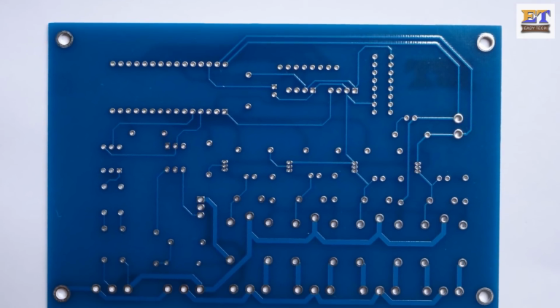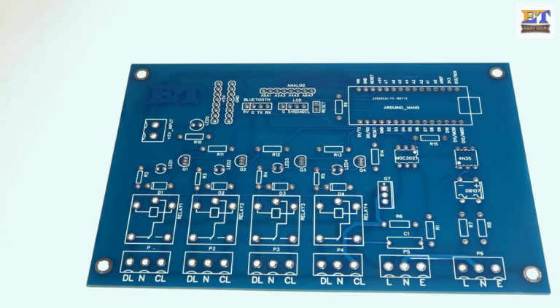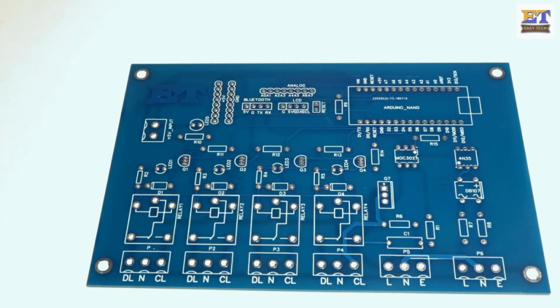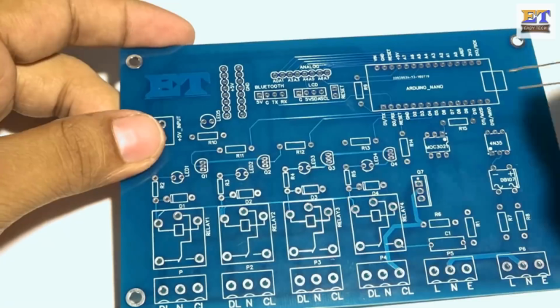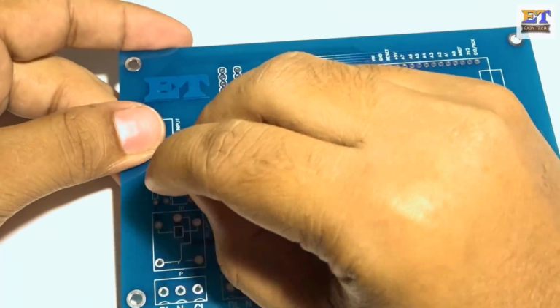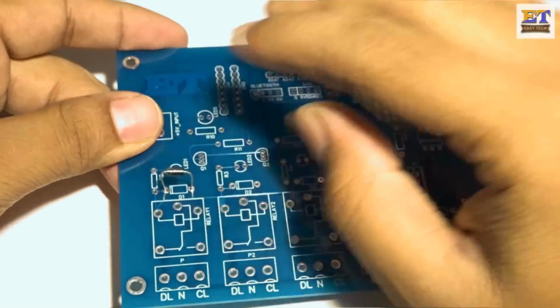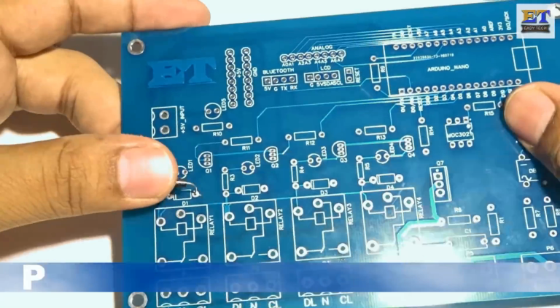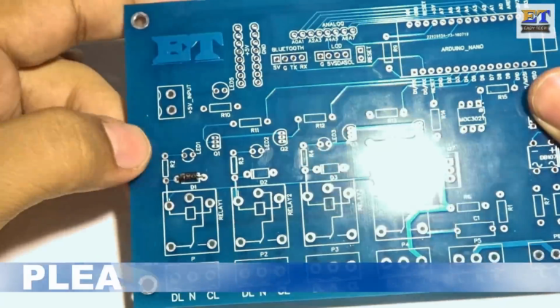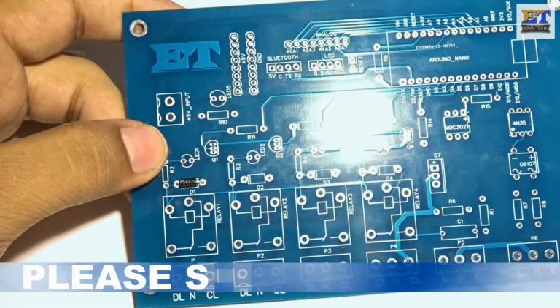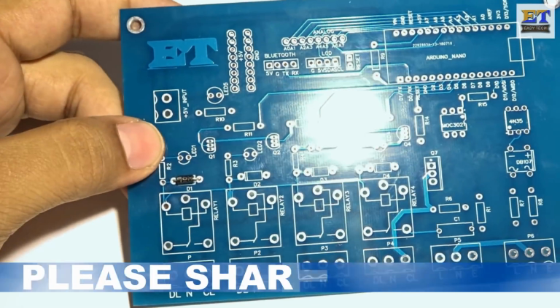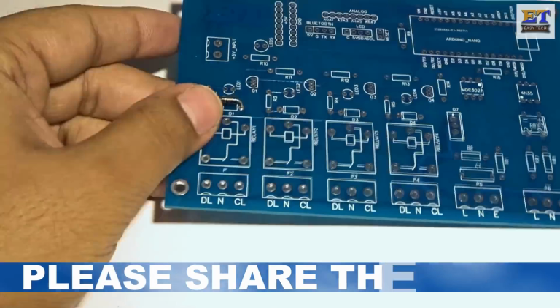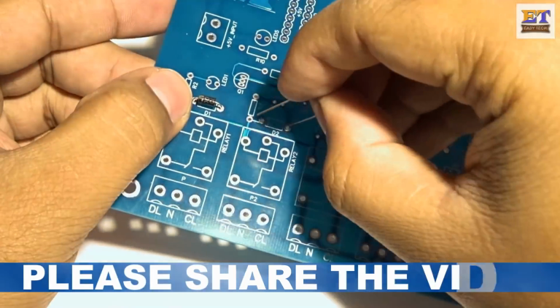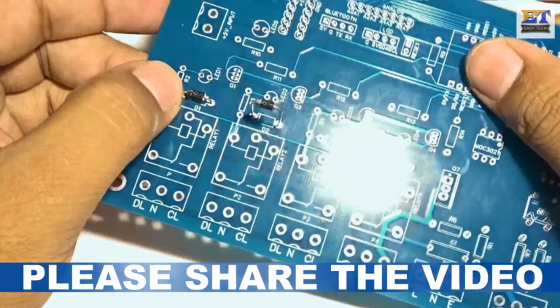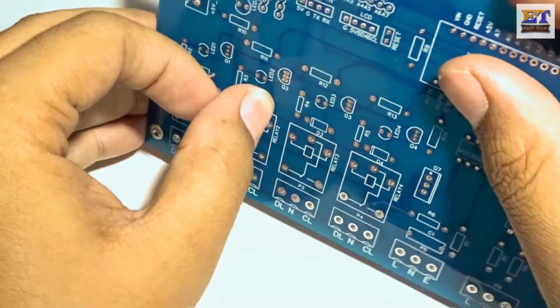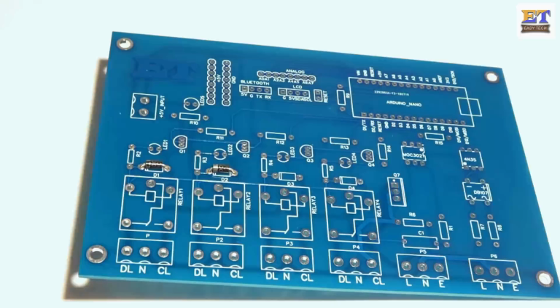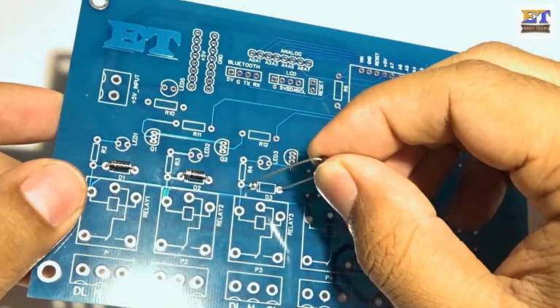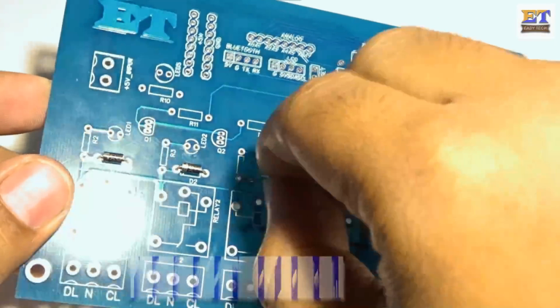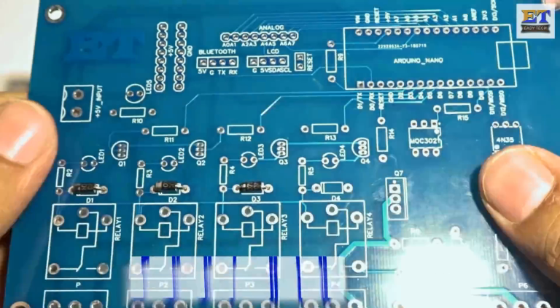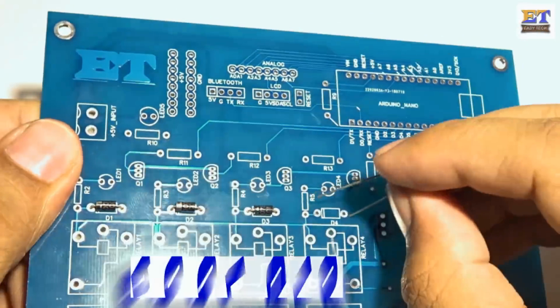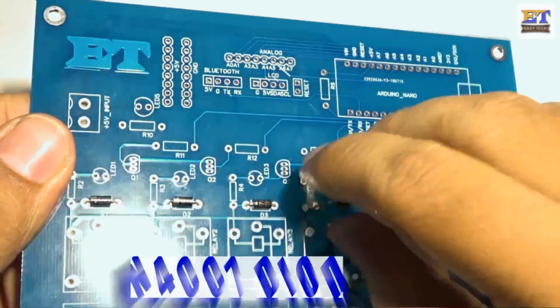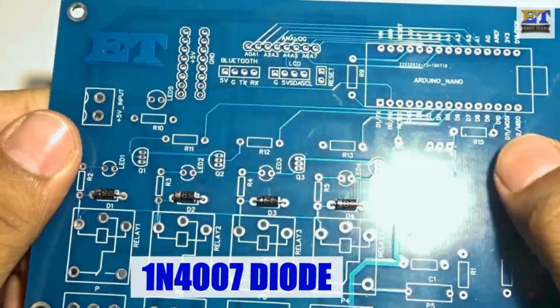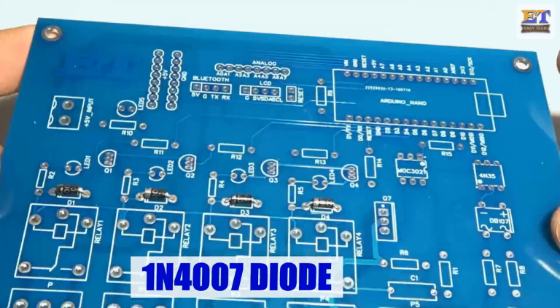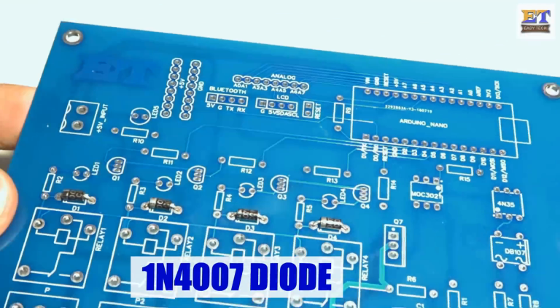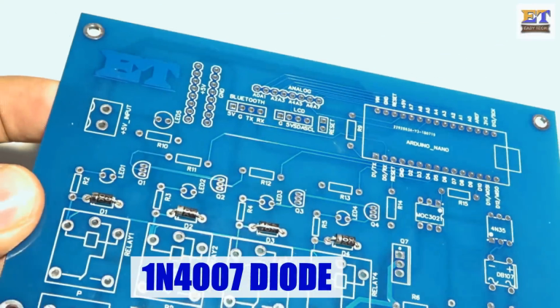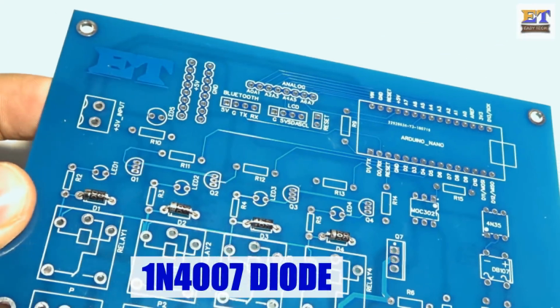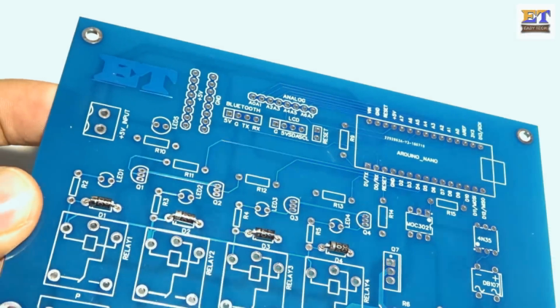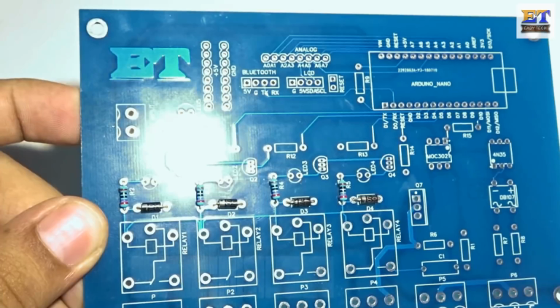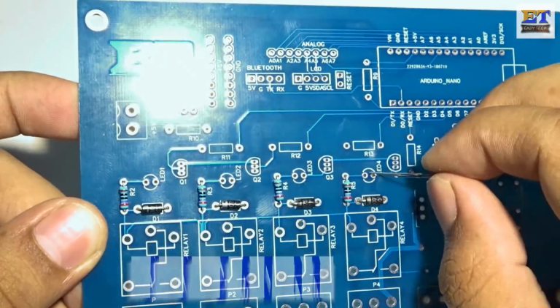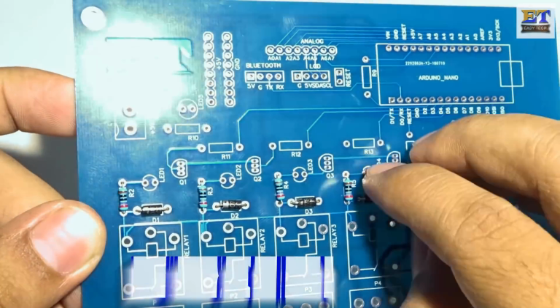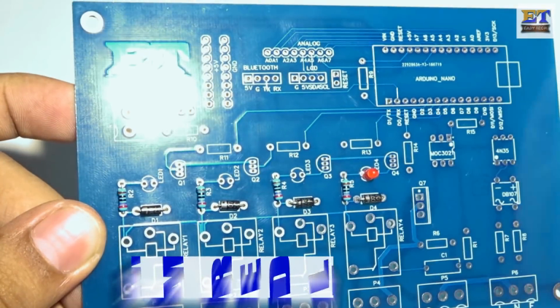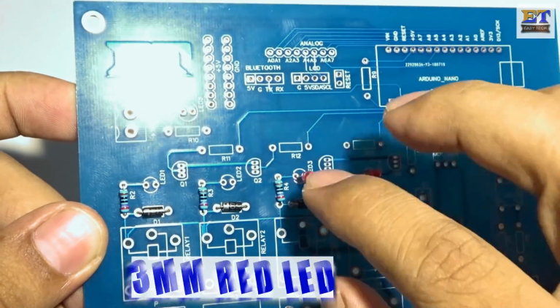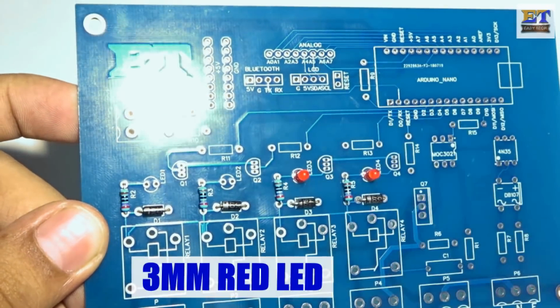Now arrange all the components, which I have listed in the video description. Place all the components on the PCB and solder them all.